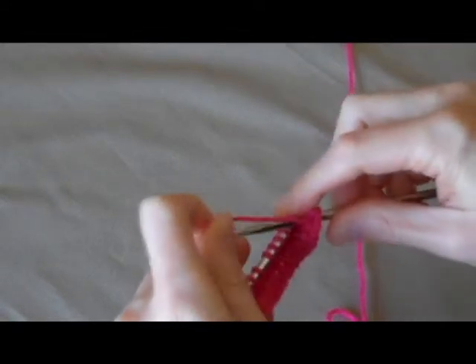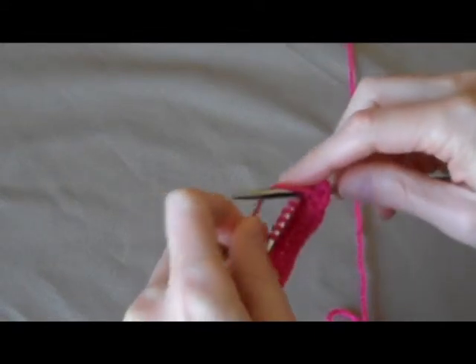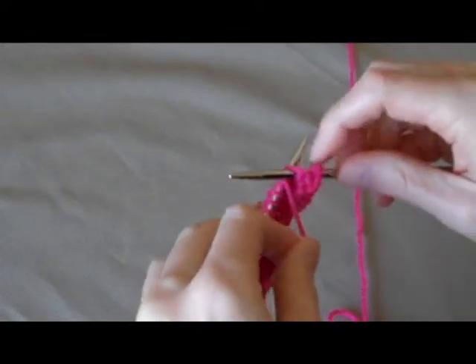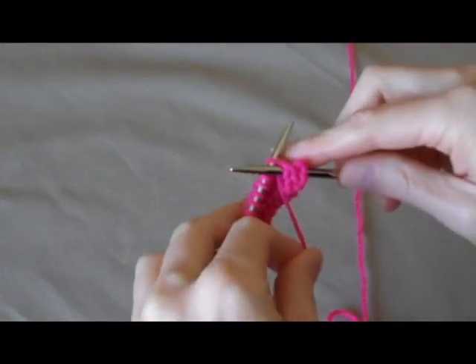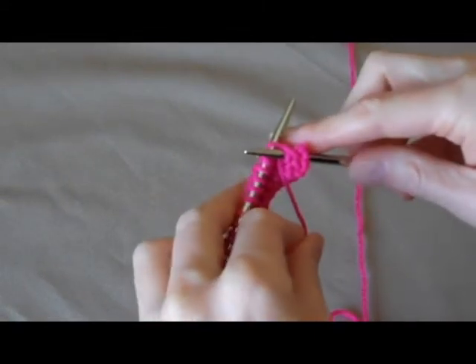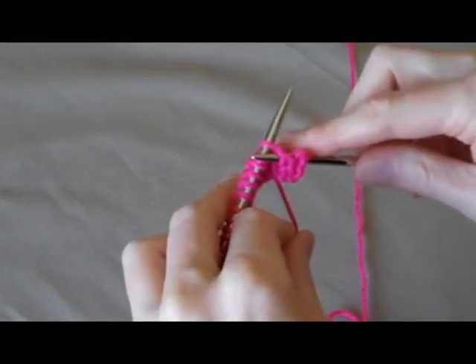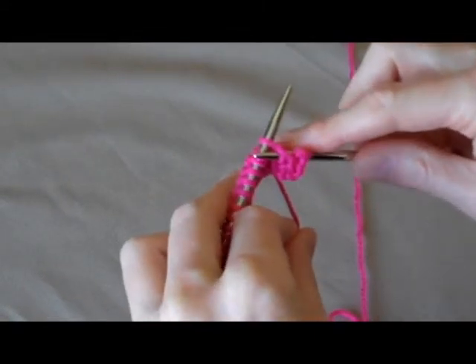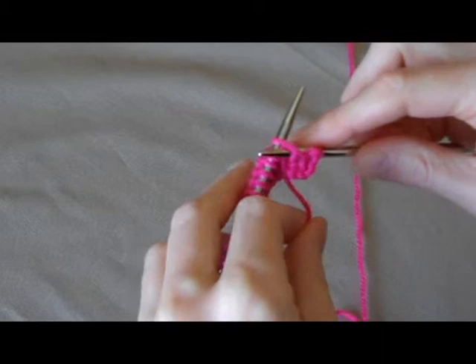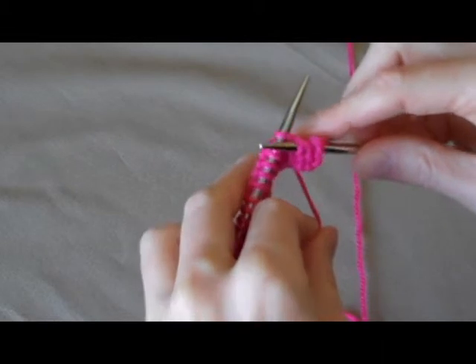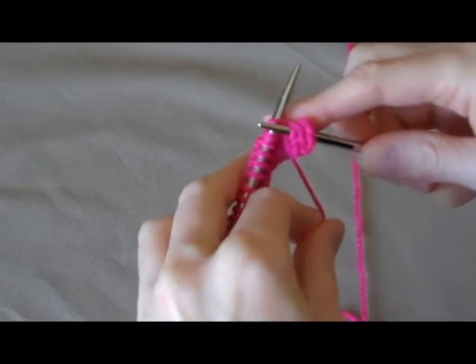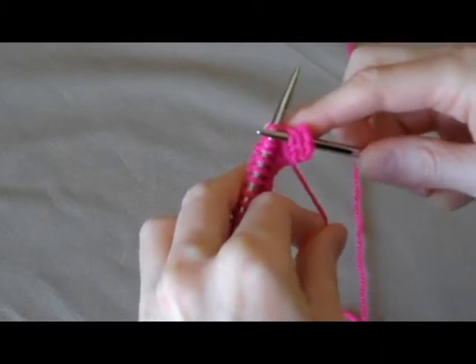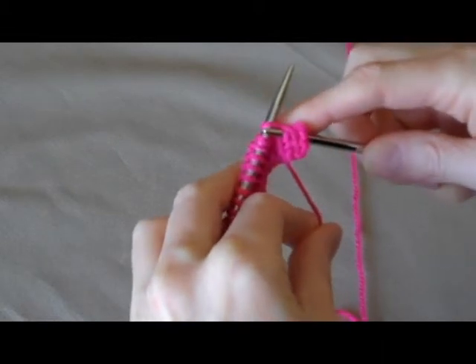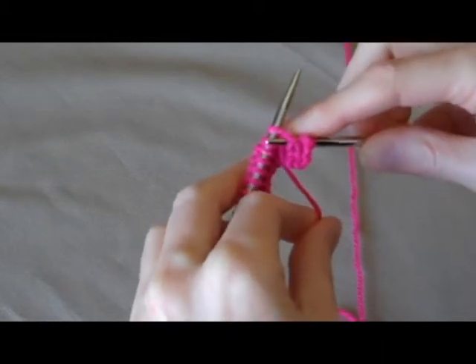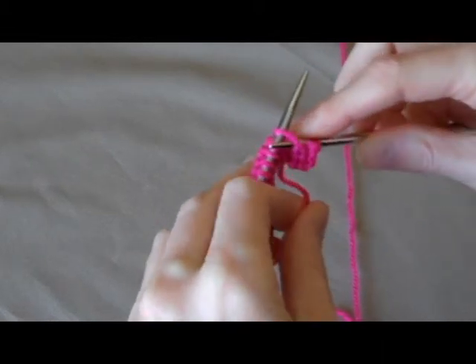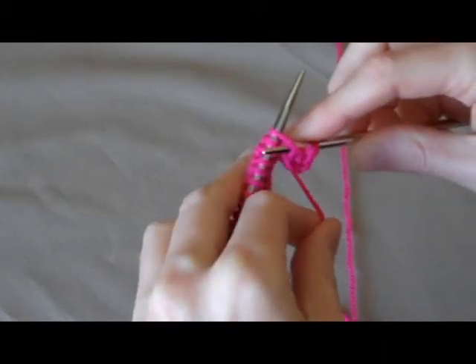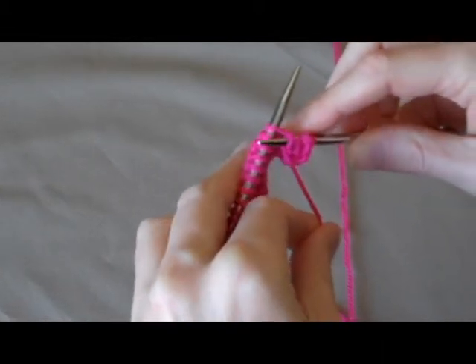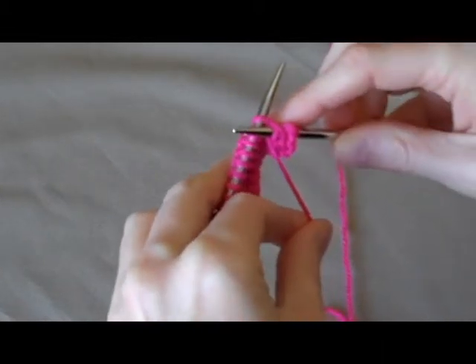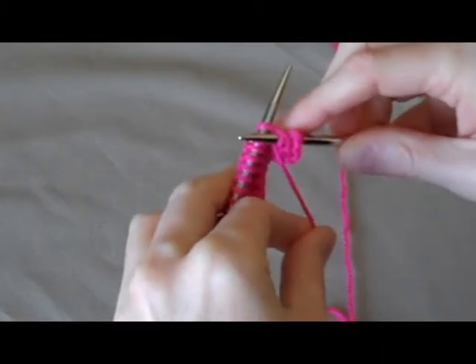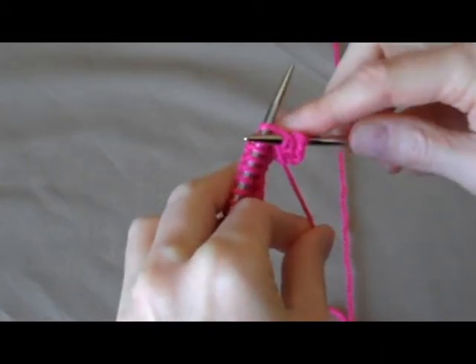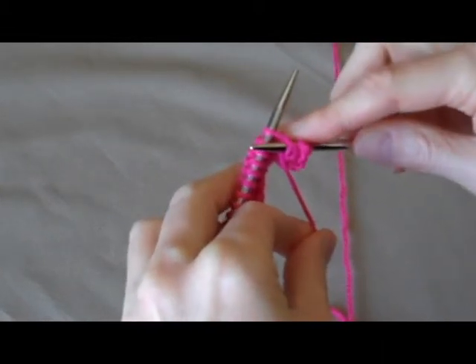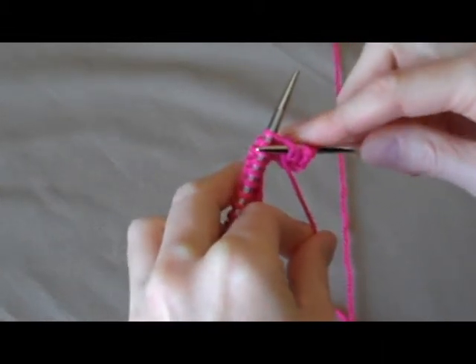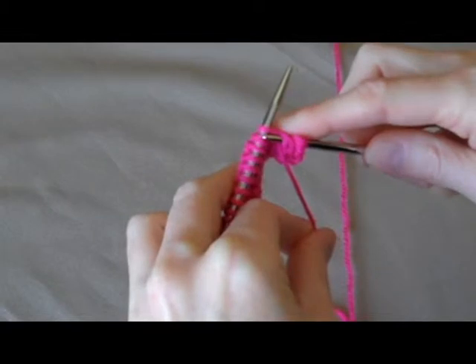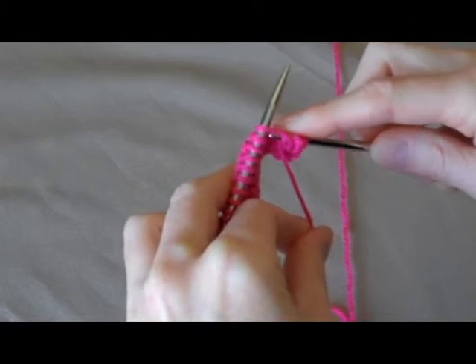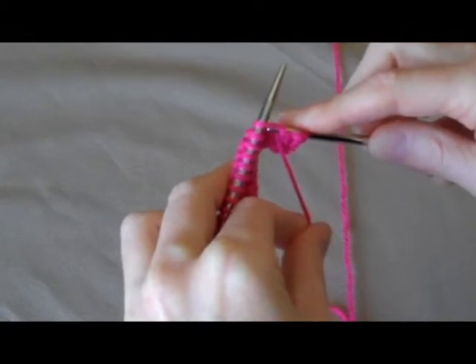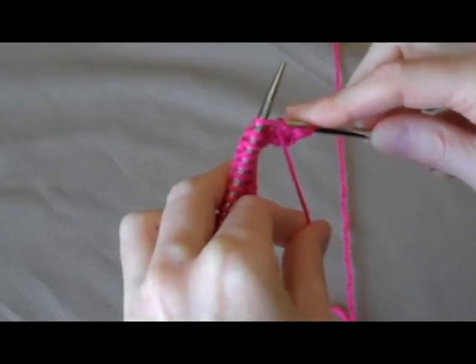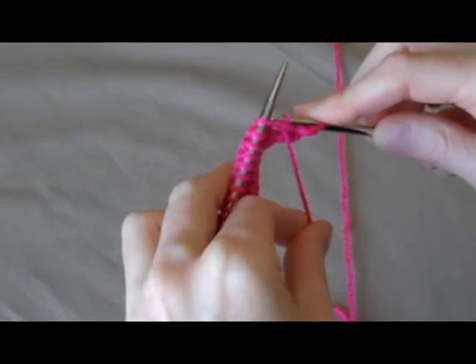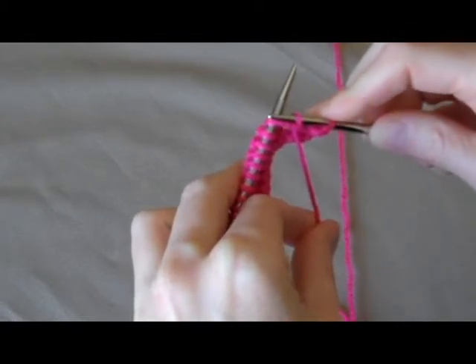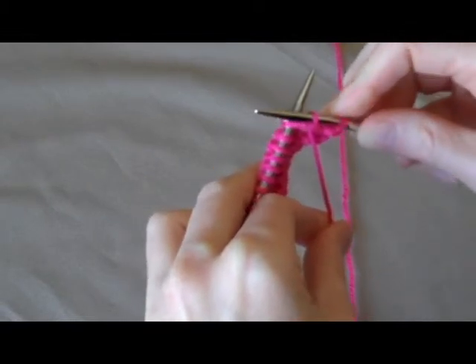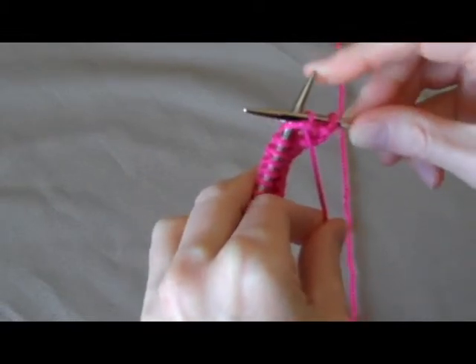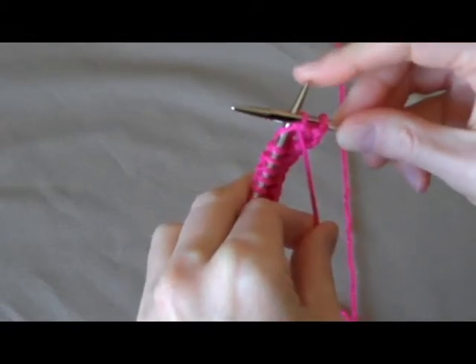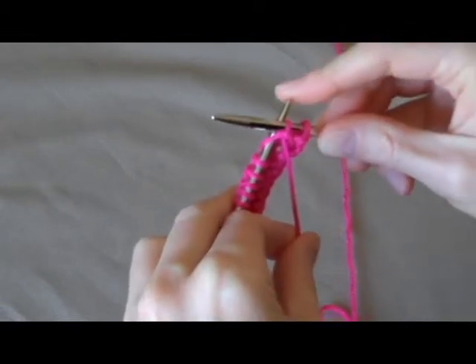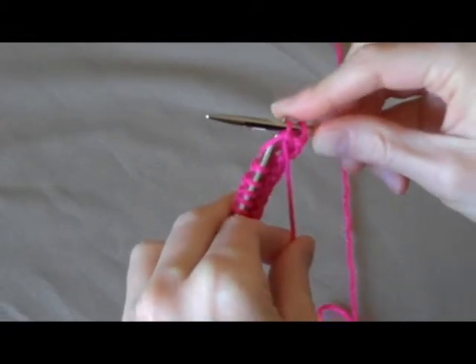Wrap your yarn and when you wrap the yarn you don't really see it, because you see how I'm holding the yarn down. It's kind of hidden in there so you just sort of have to trust that magically it's going to appear on the other side.